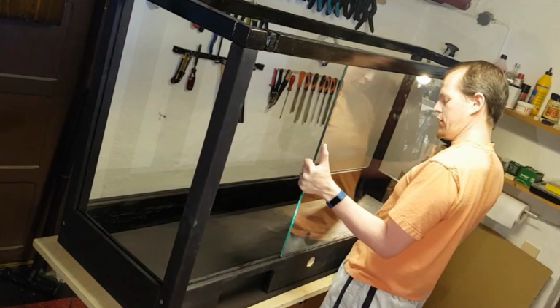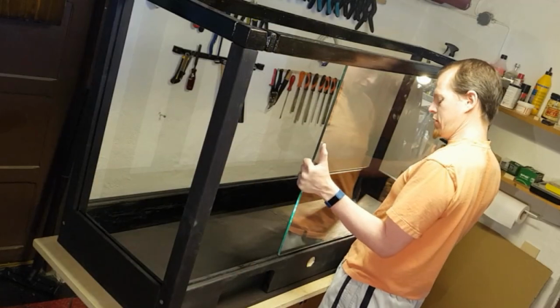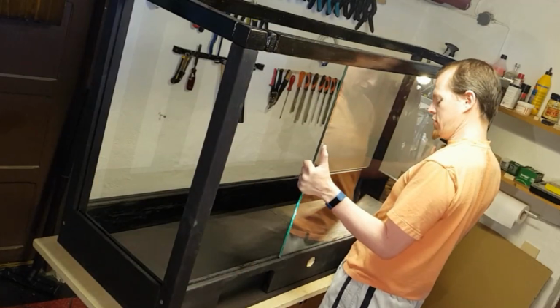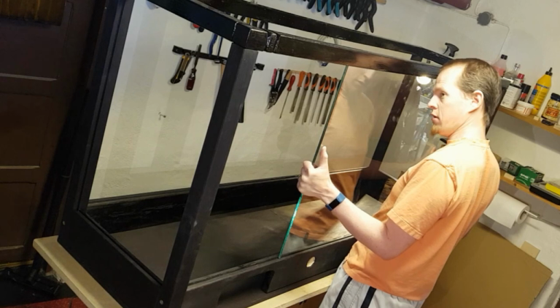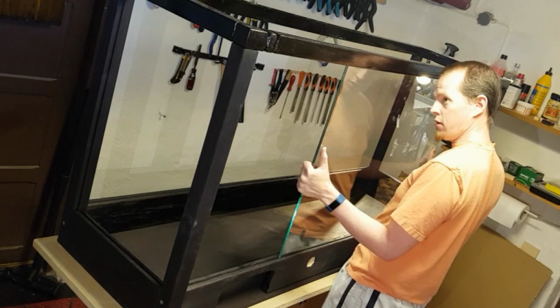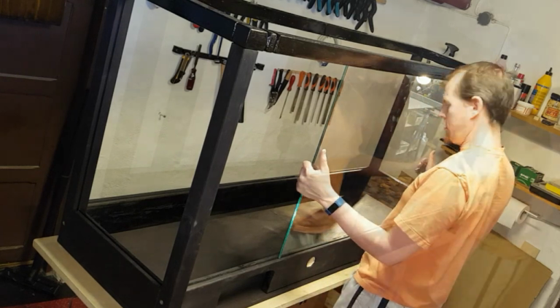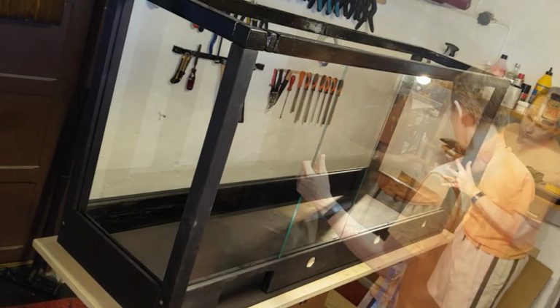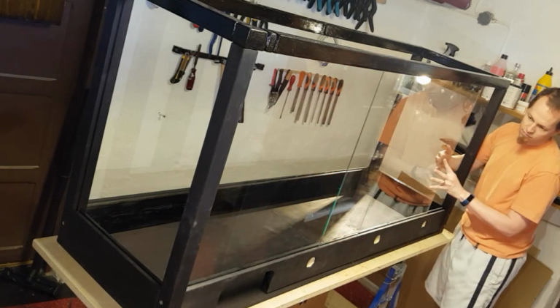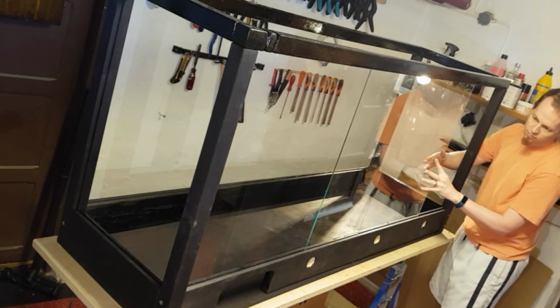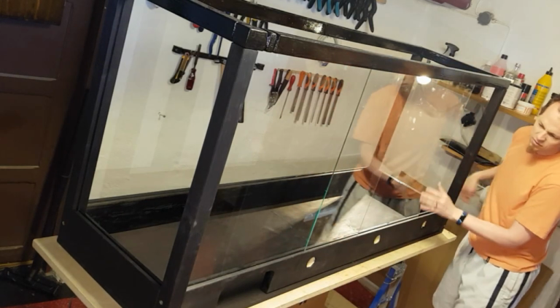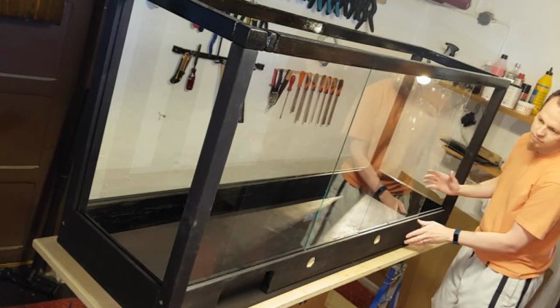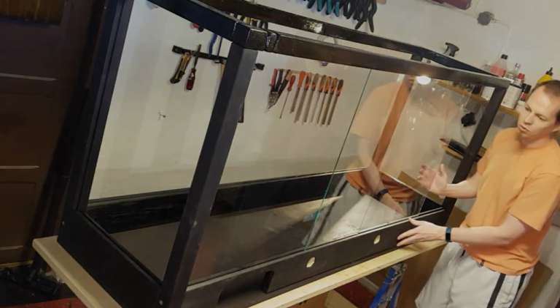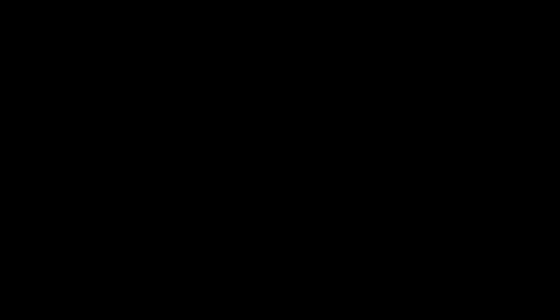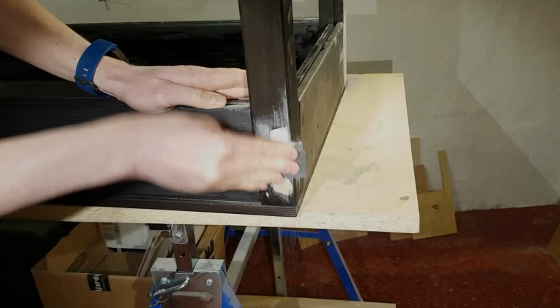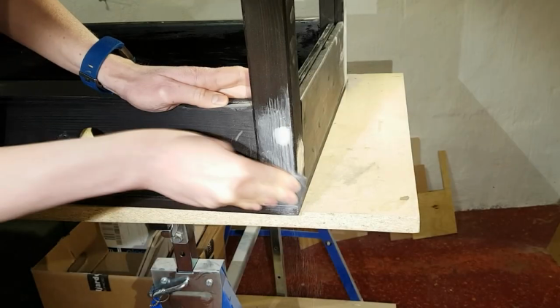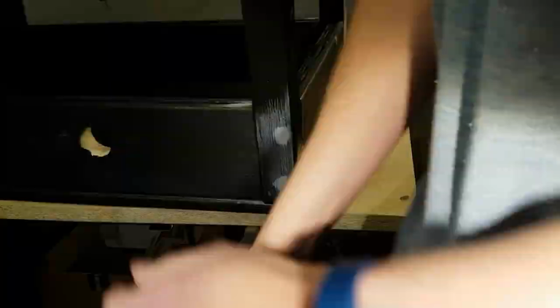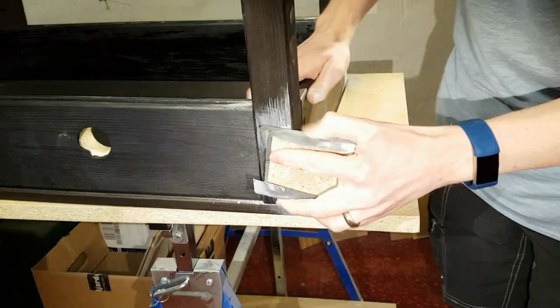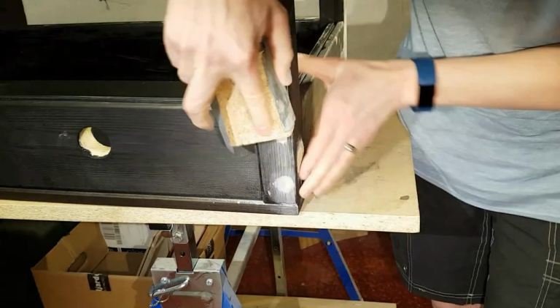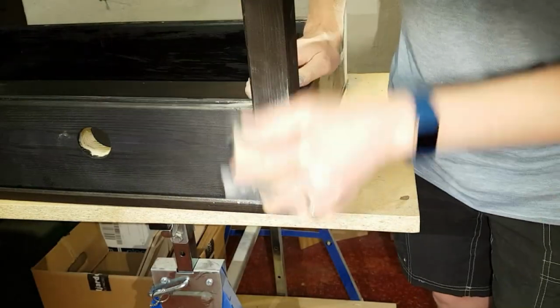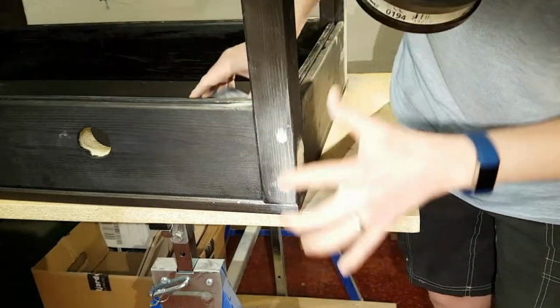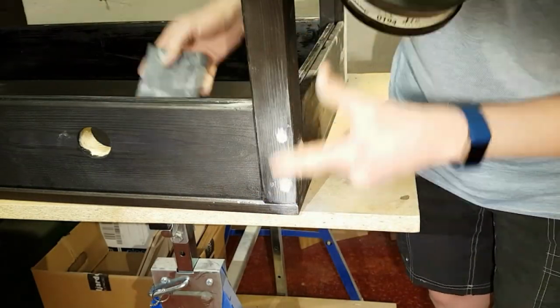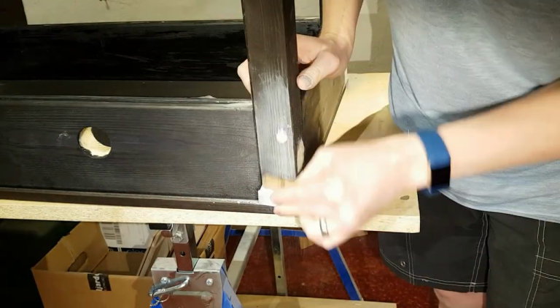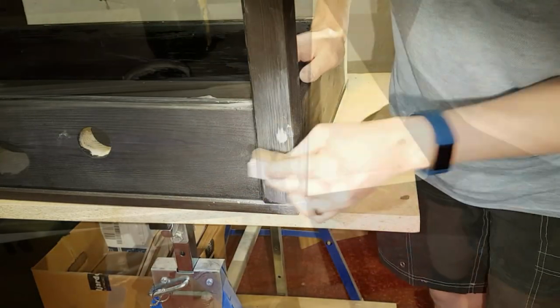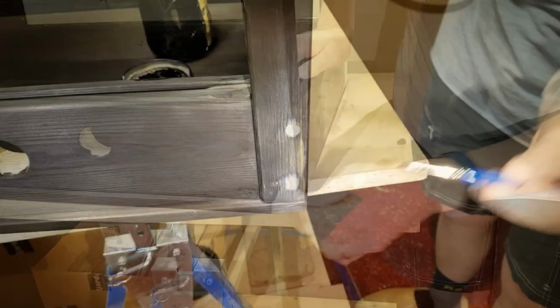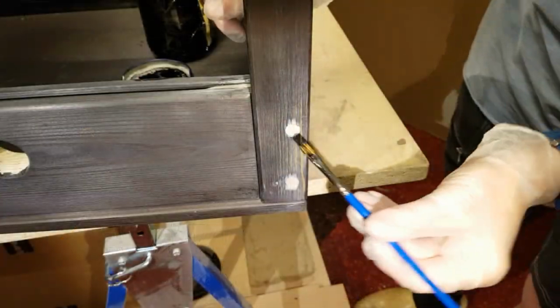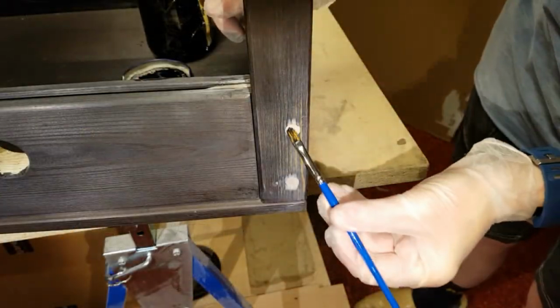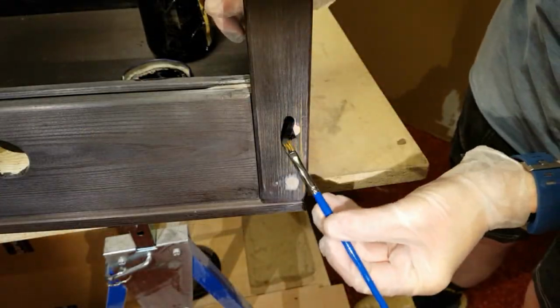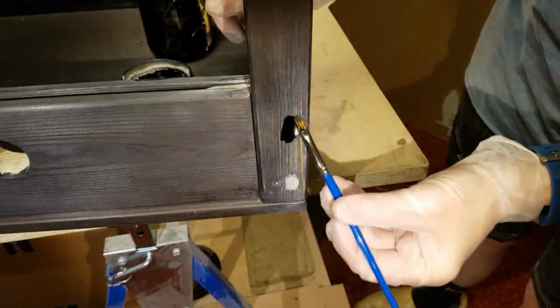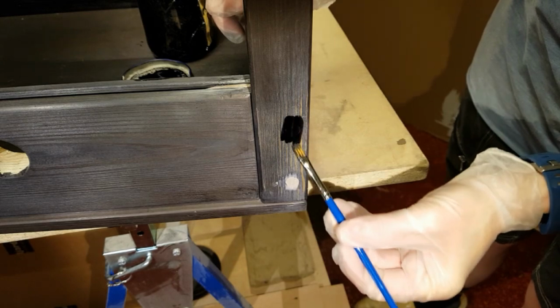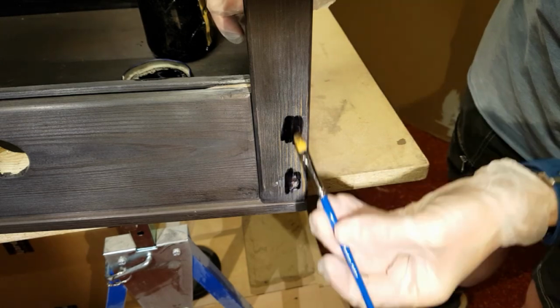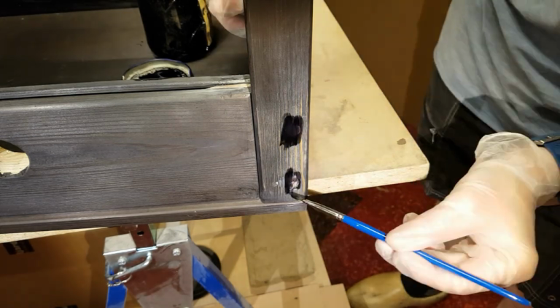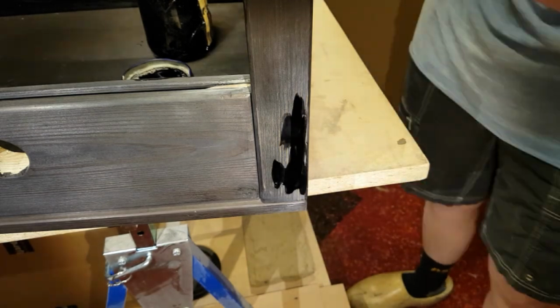By now I had the glass doors and could check how they fit. The screws were hidden with wood filler, and the wood filler was stained to blend in with the rest of the structure.